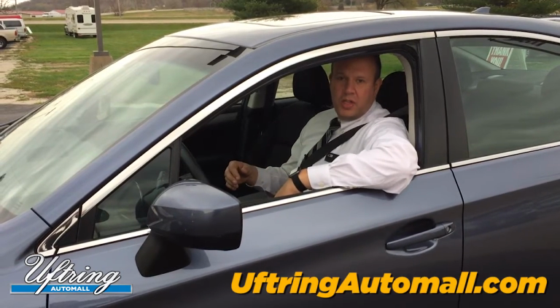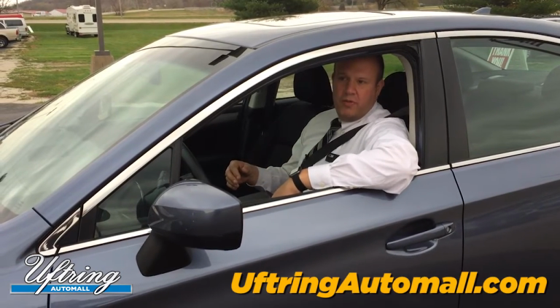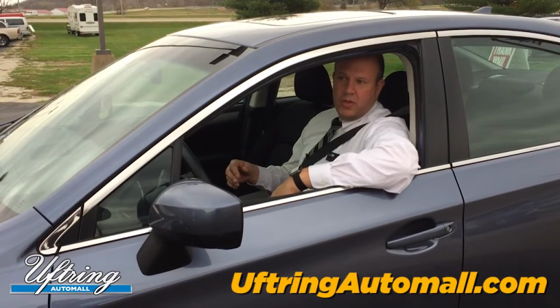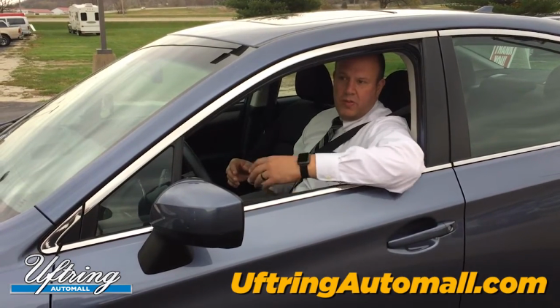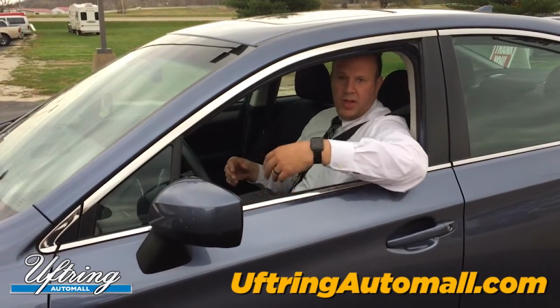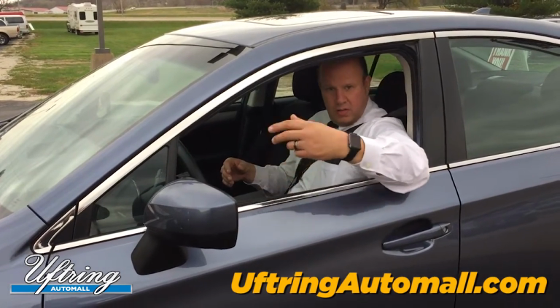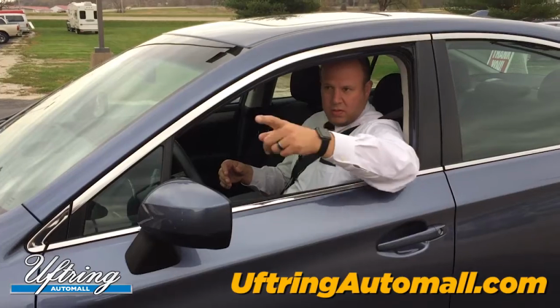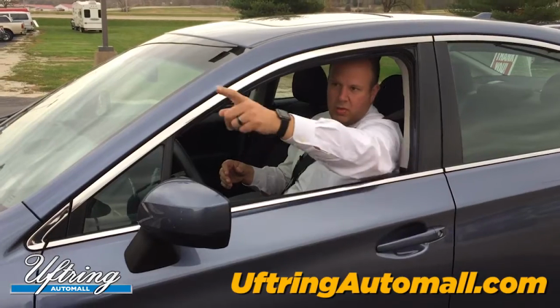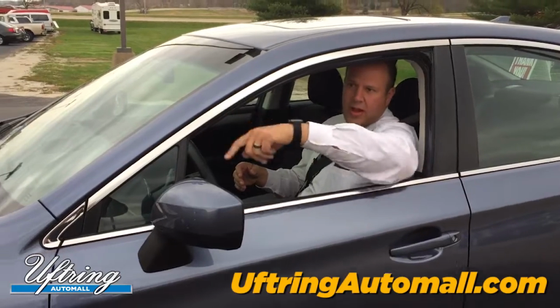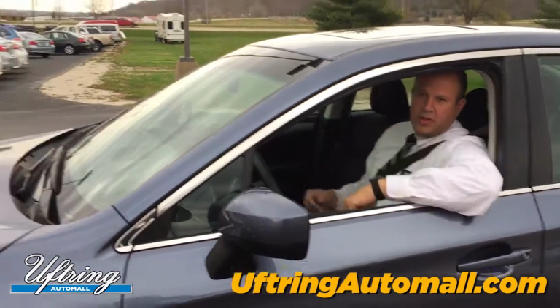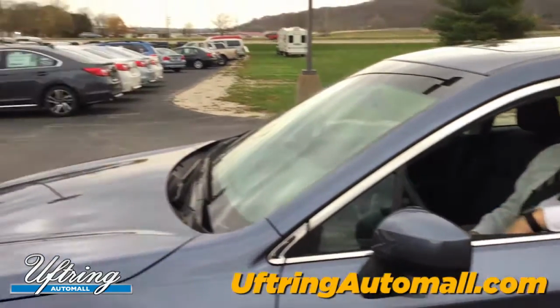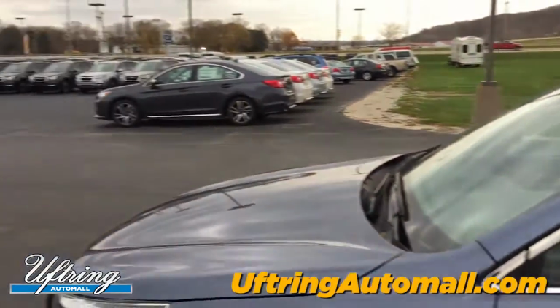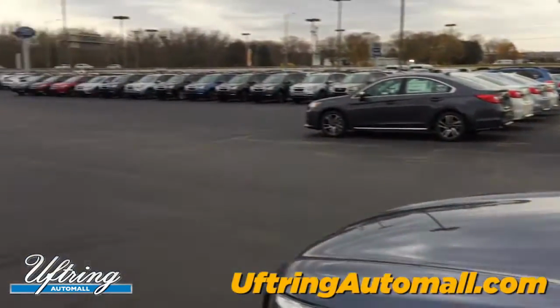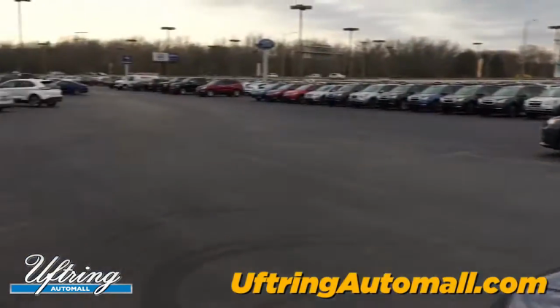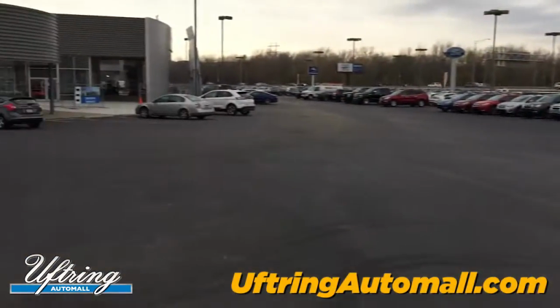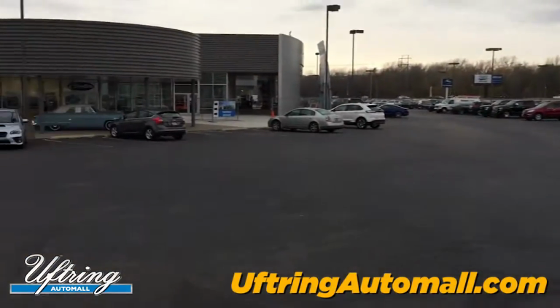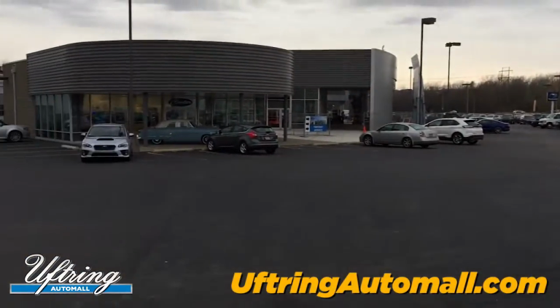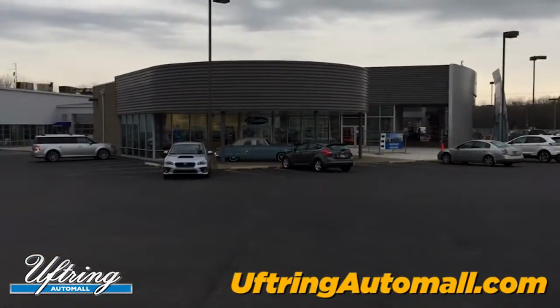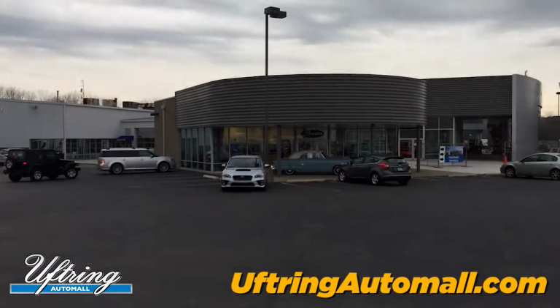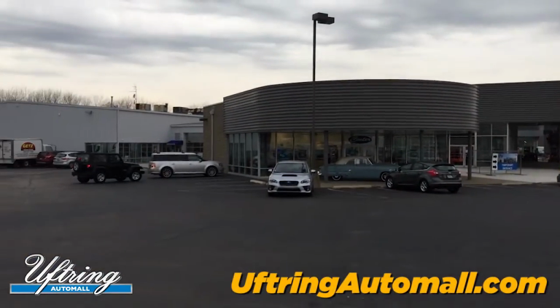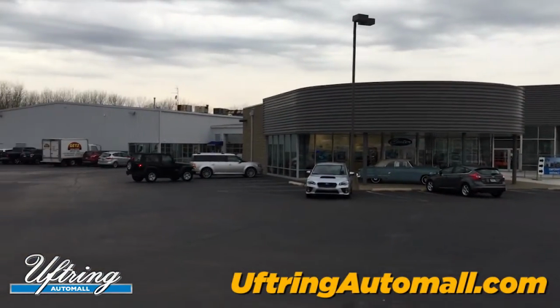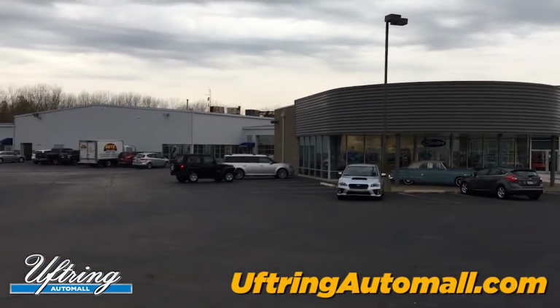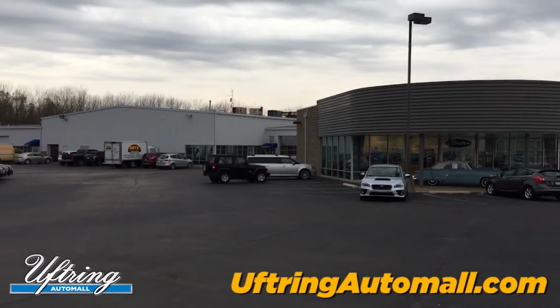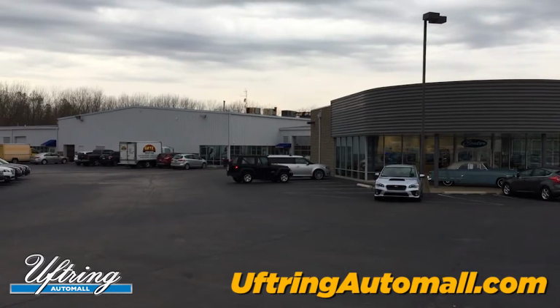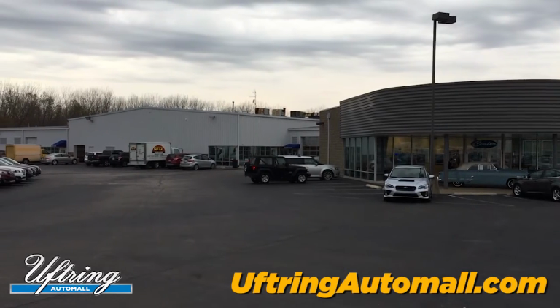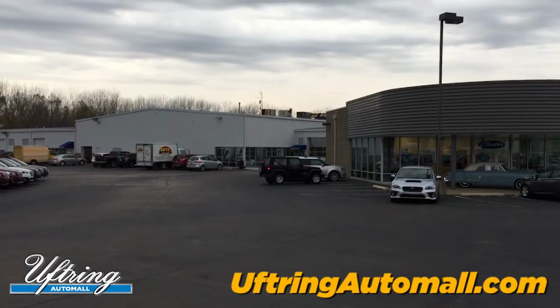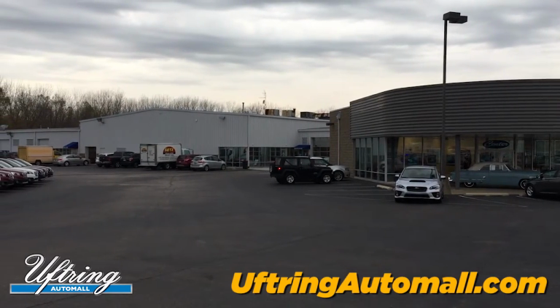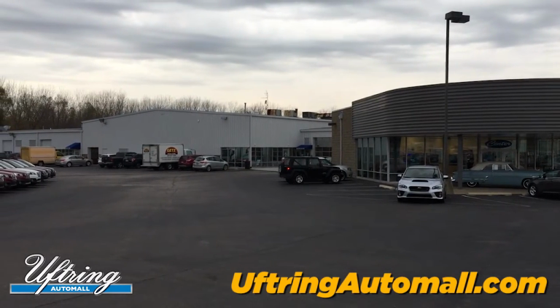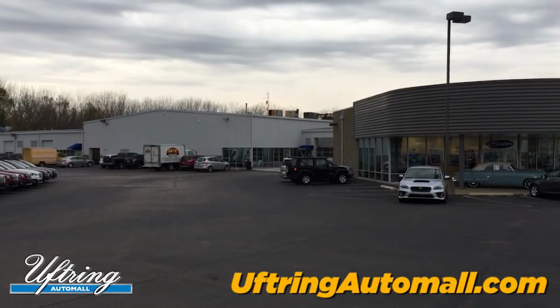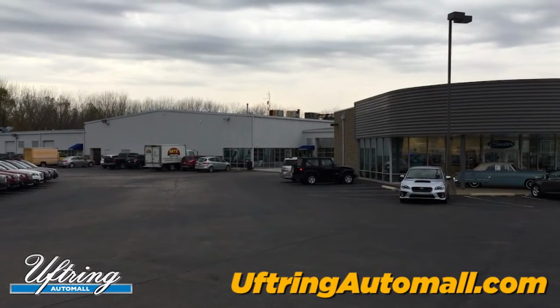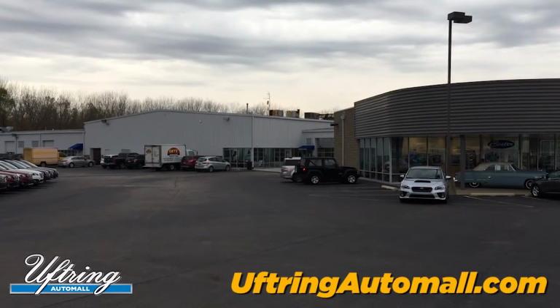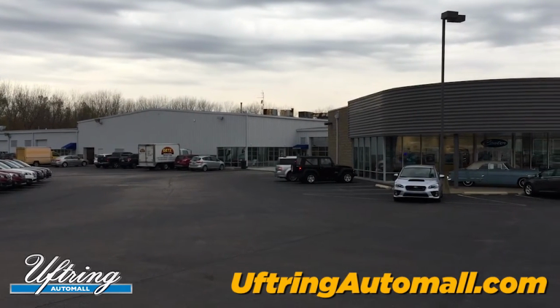Traditionally, you've always driven around here and that's where customers used to go. If you pulled in, you'd go to the left and go to the awning there that says service.